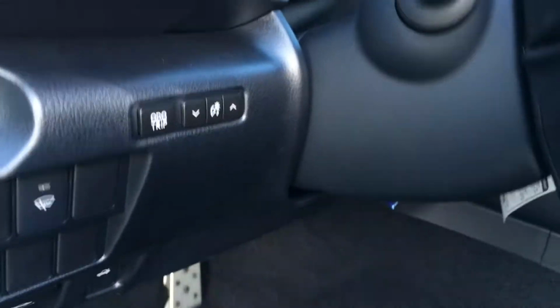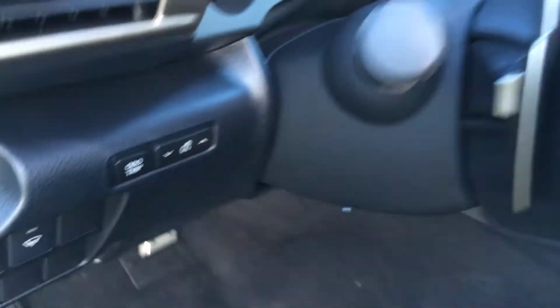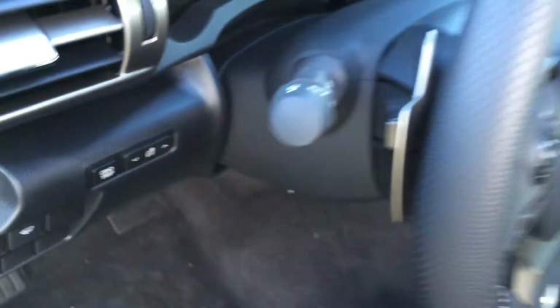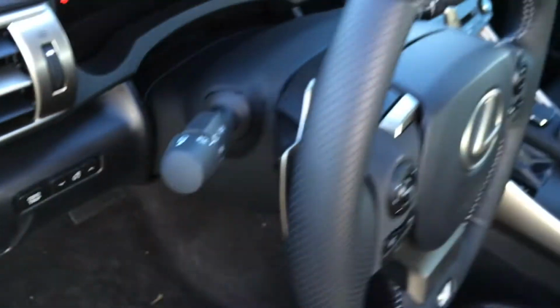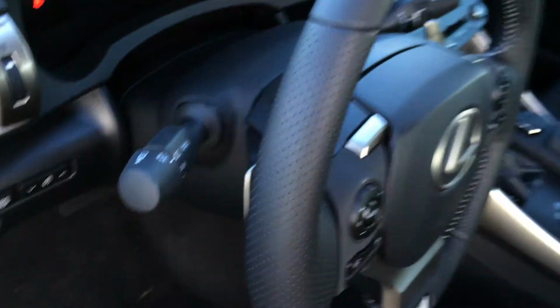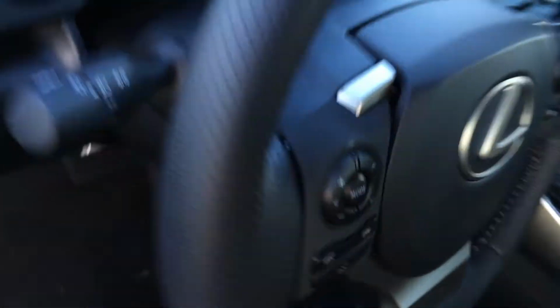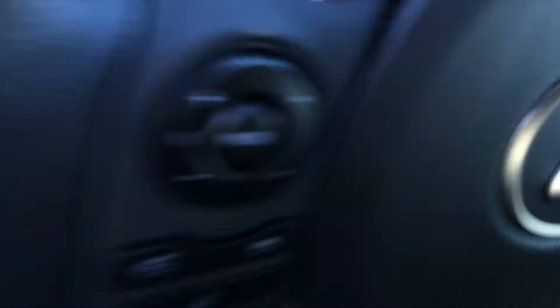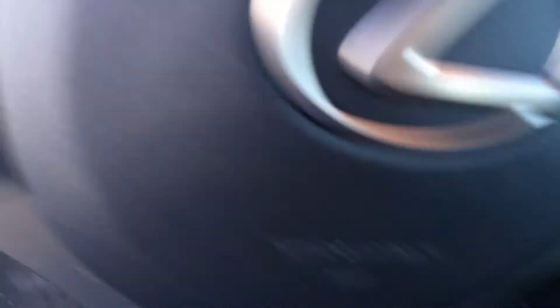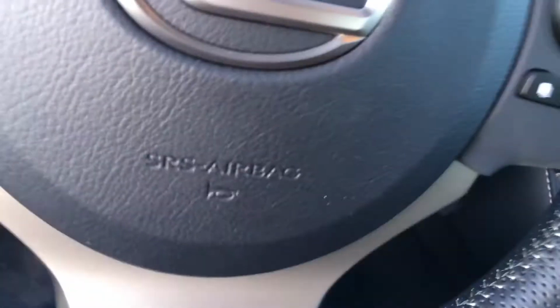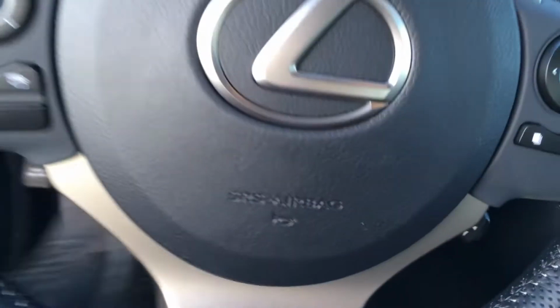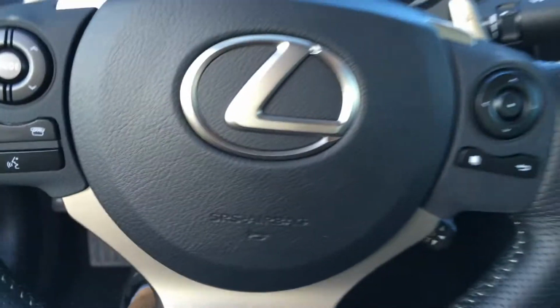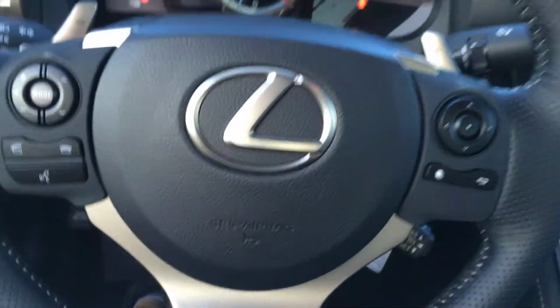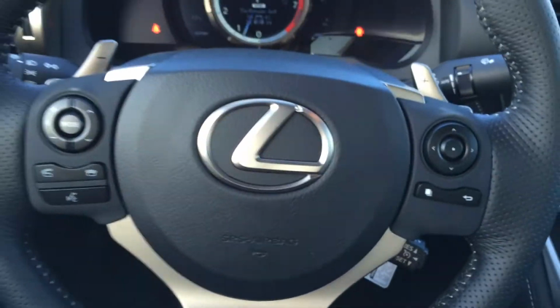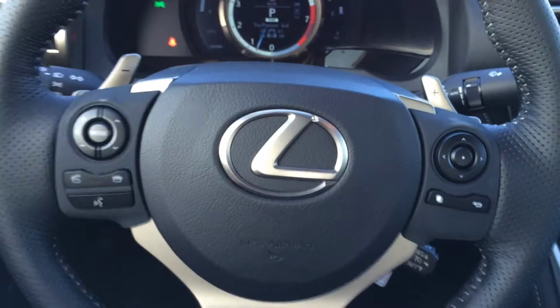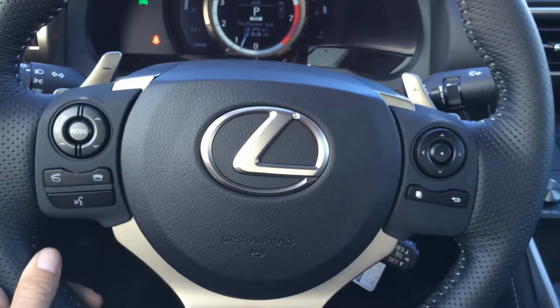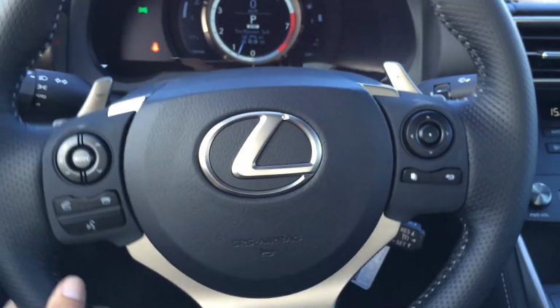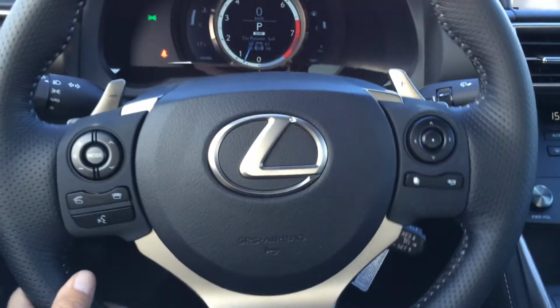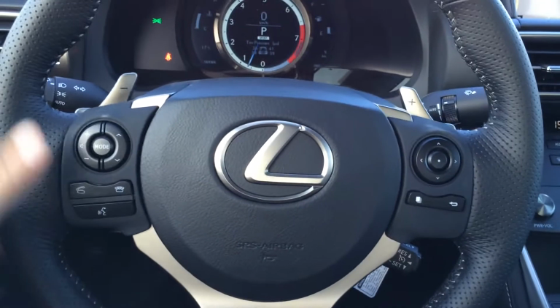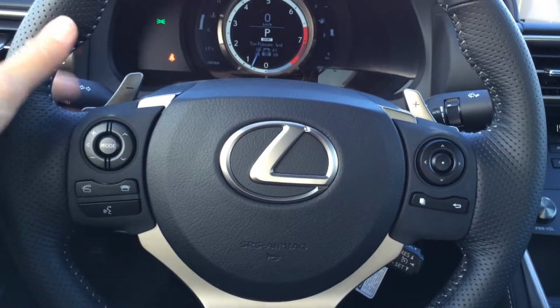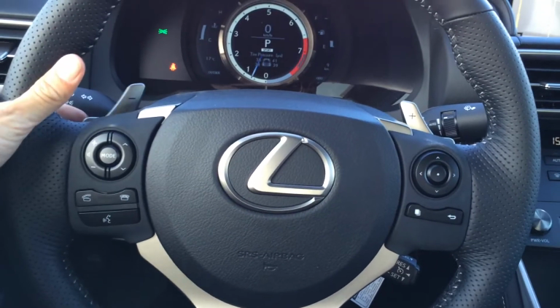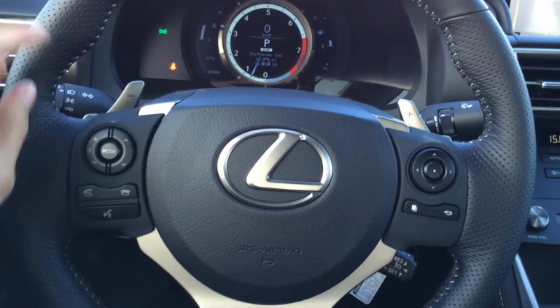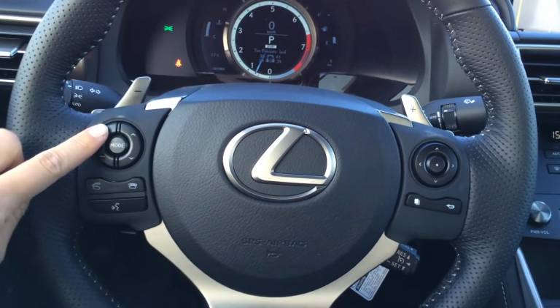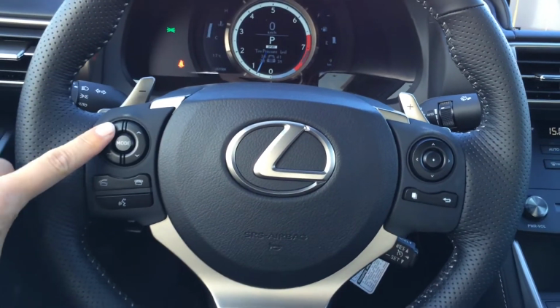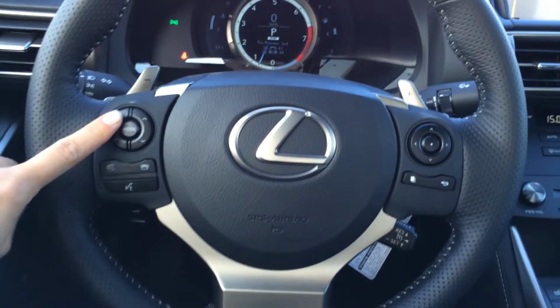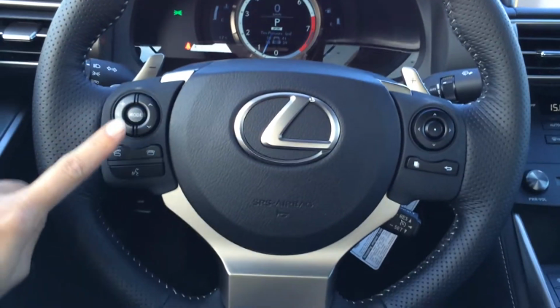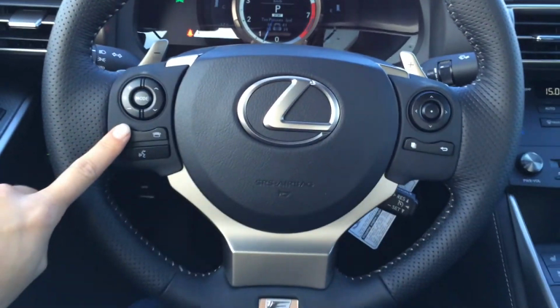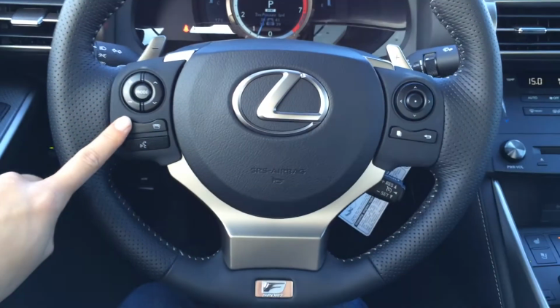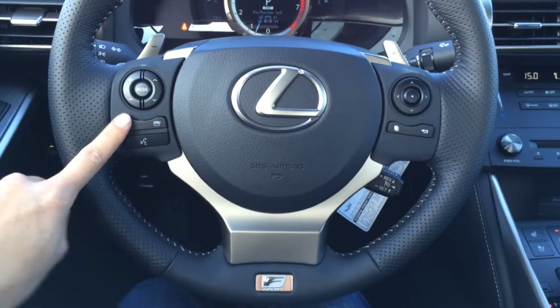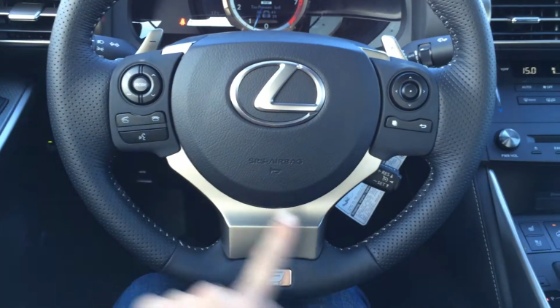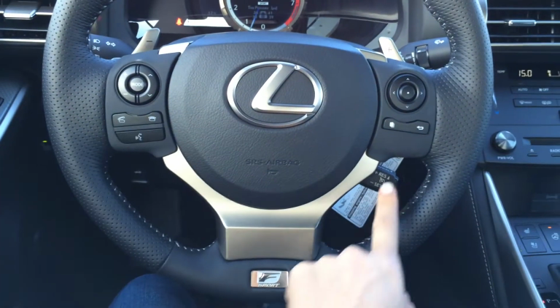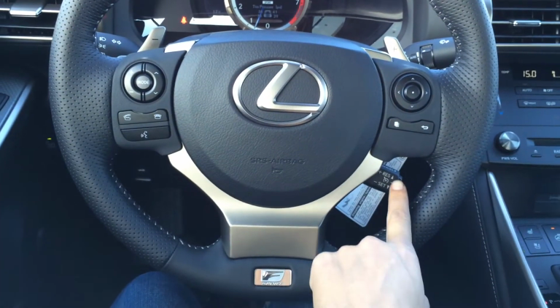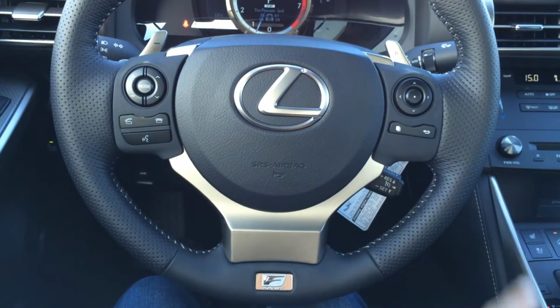Tilt and telescopic steering wheel, fully leather-wrapped, with paddle shifters as well as audio controls, hands-free communication, and cruise control.